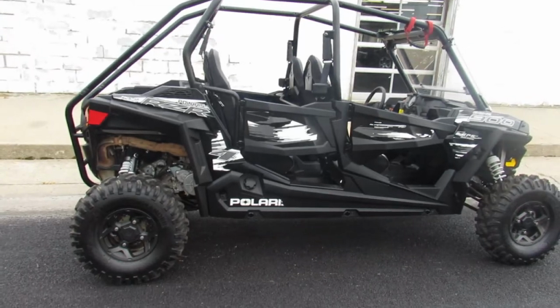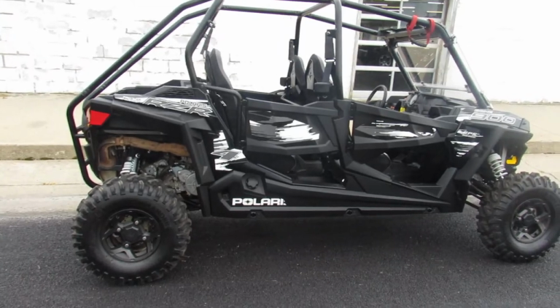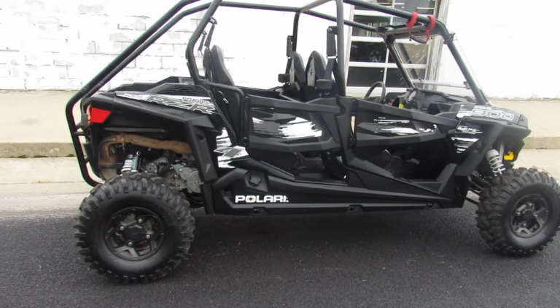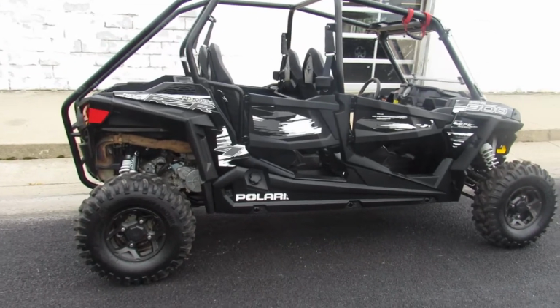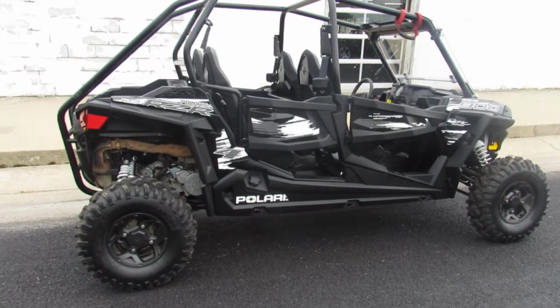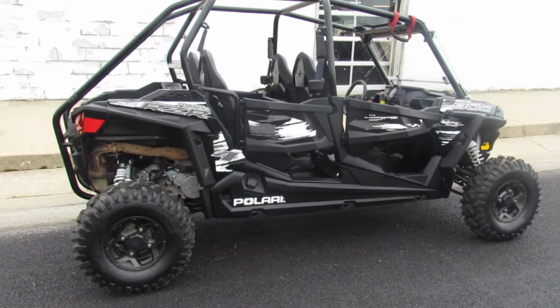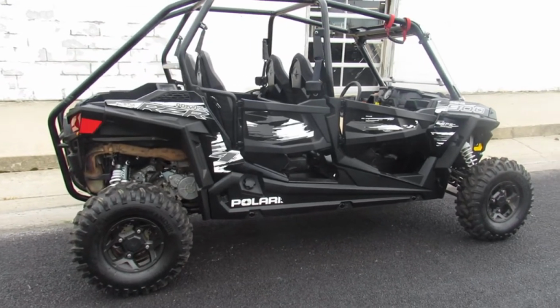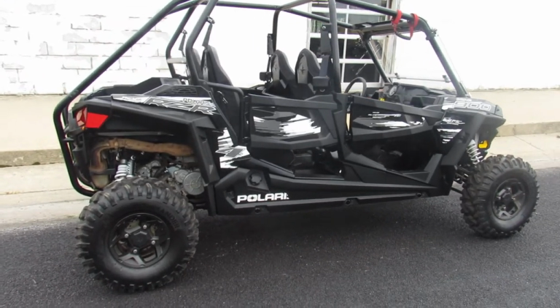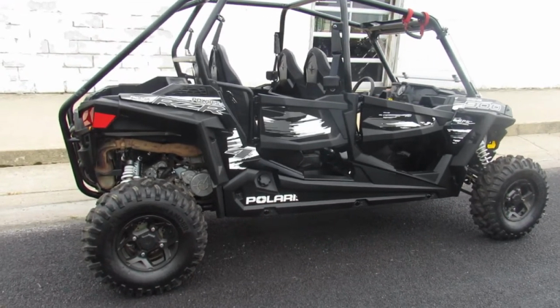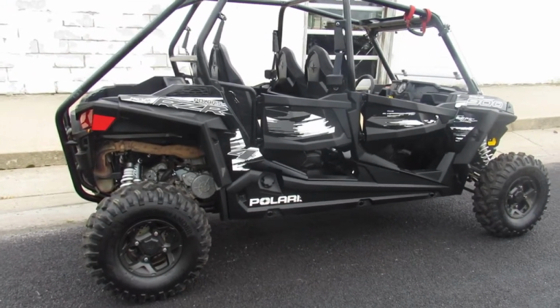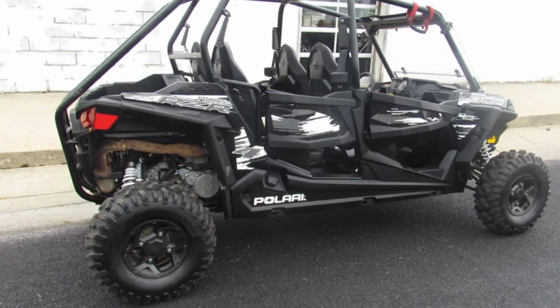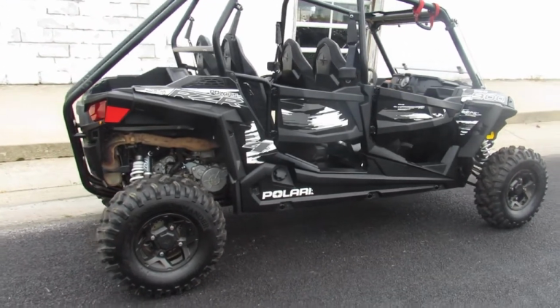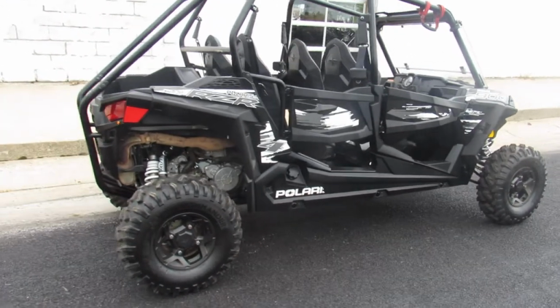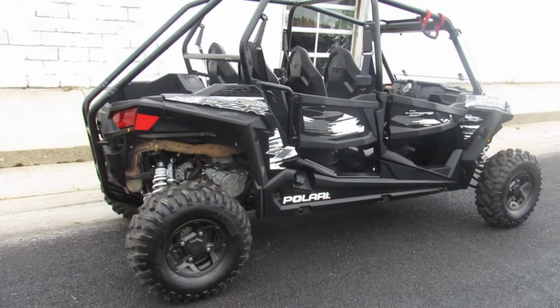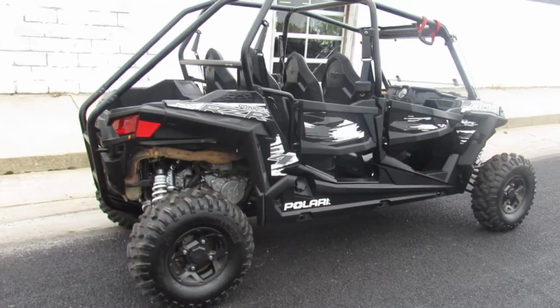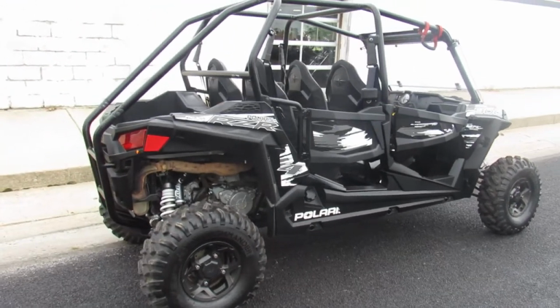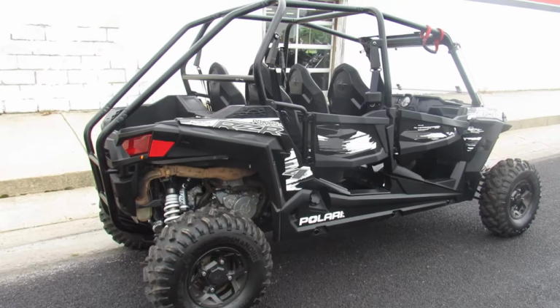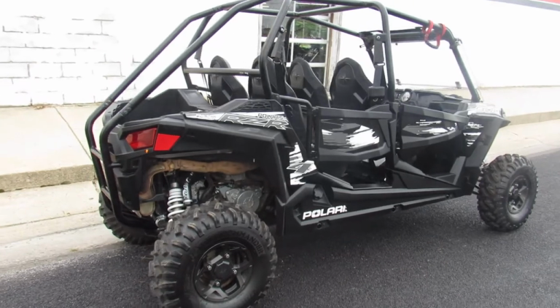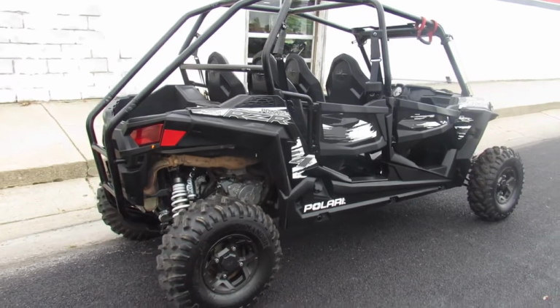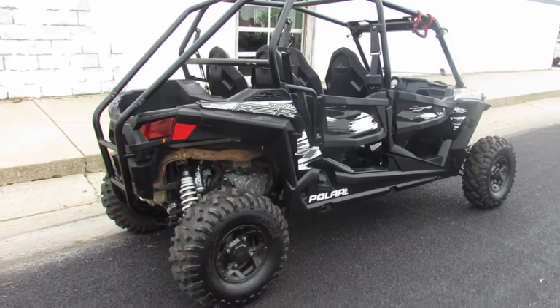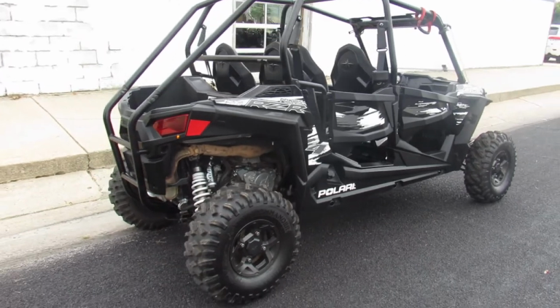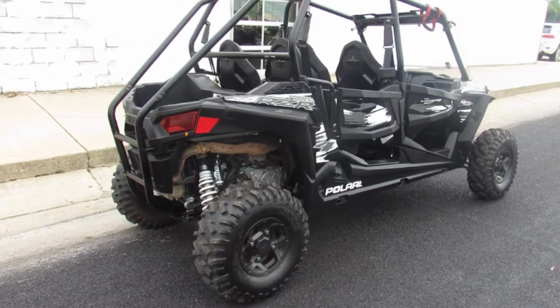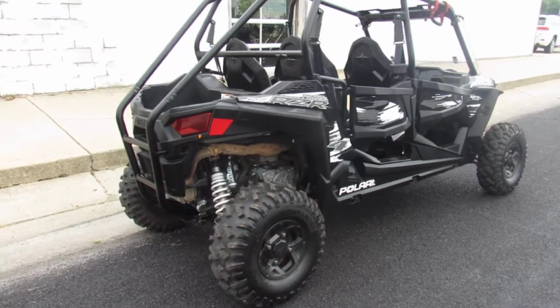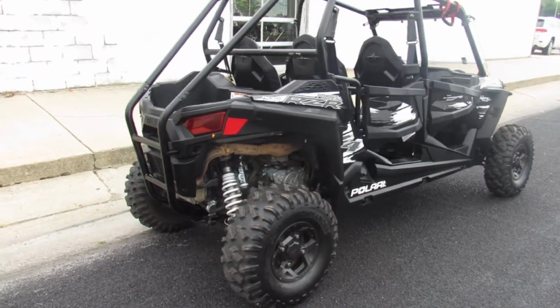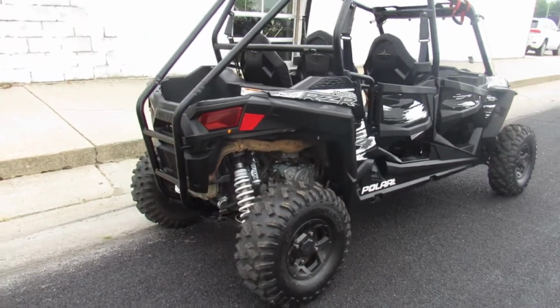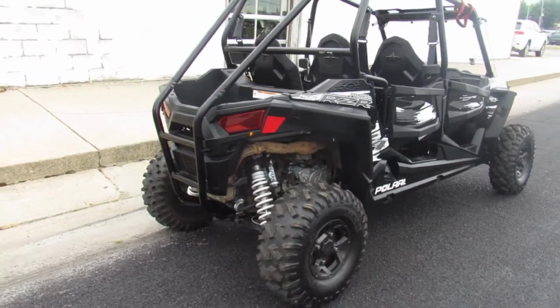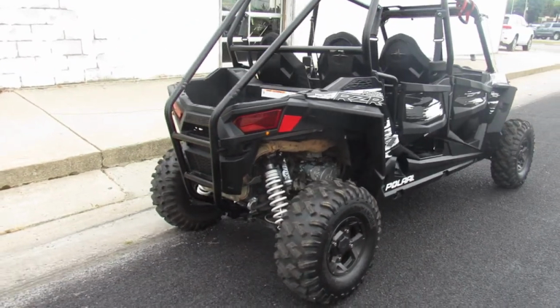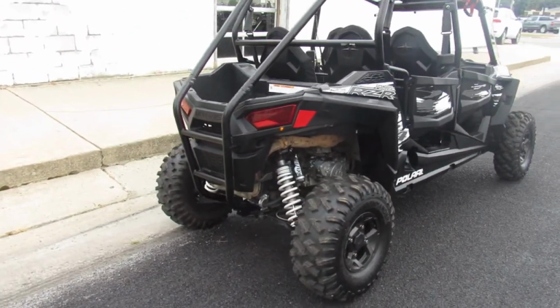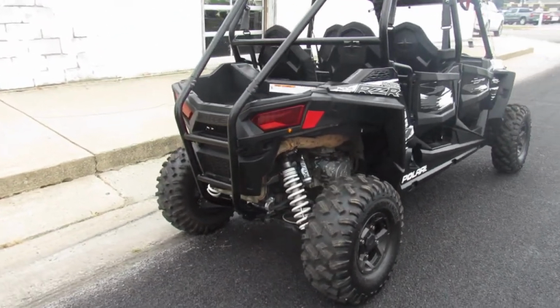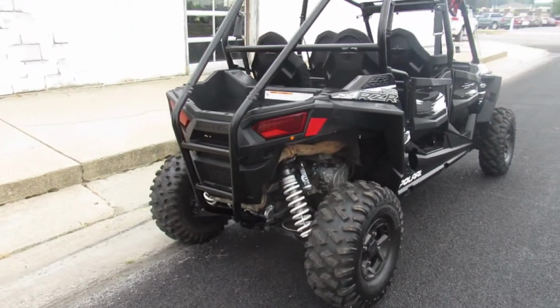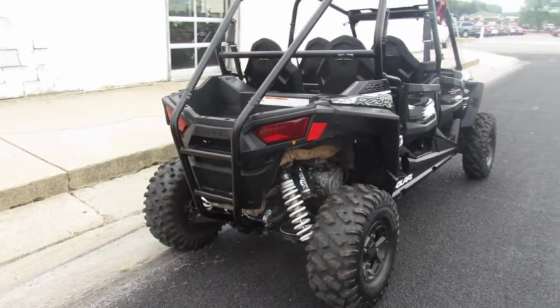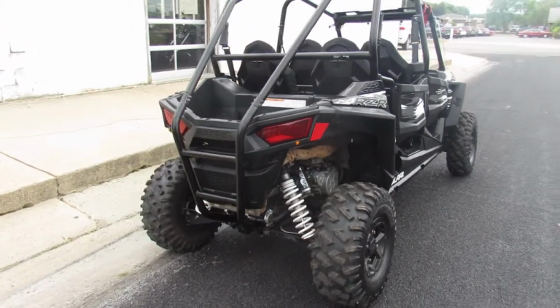Hey guys, ApprovalPowerSports.com here. Anybody looking for a side-by-side, especially a four-seater, we got one used. I know they're really hard to find right now.